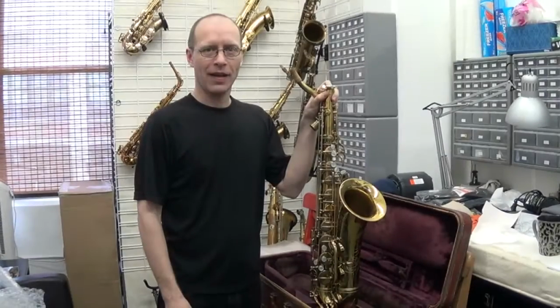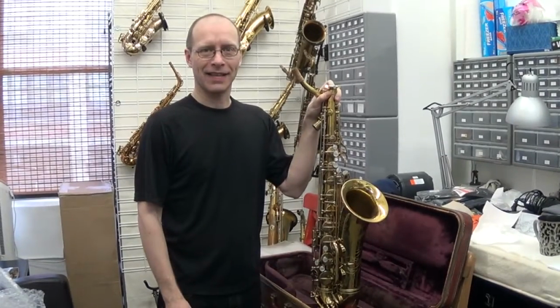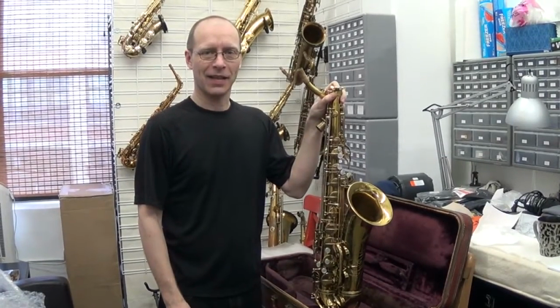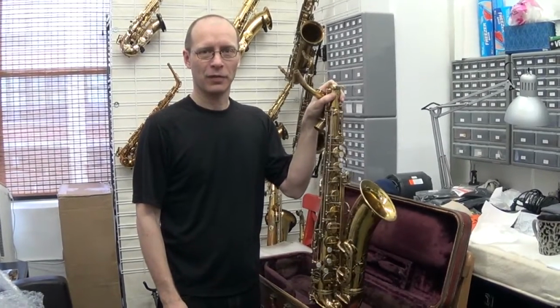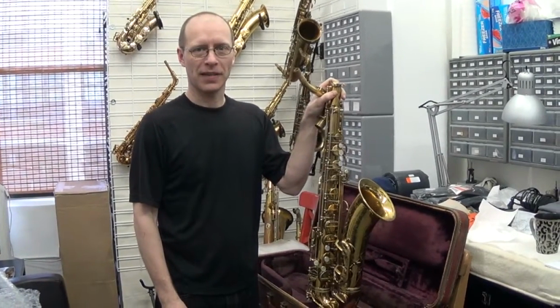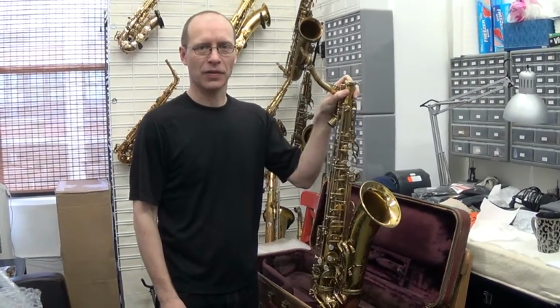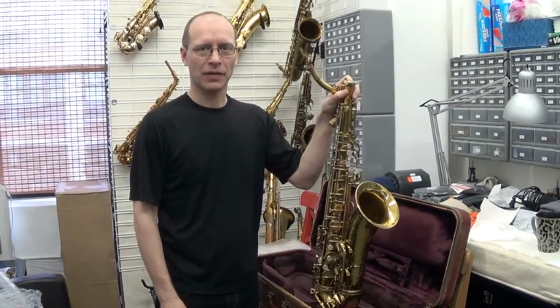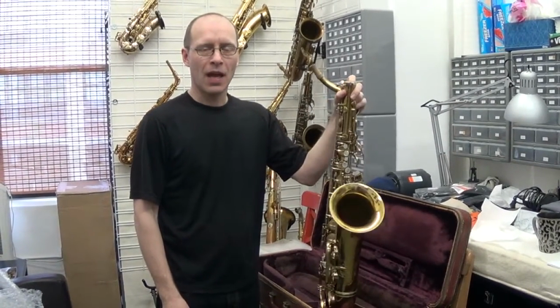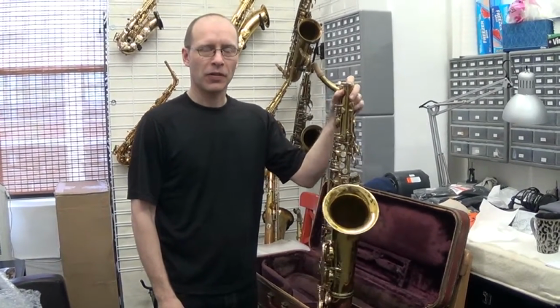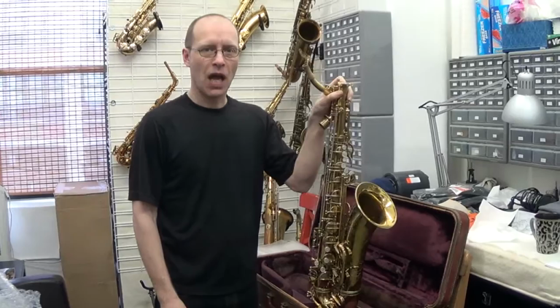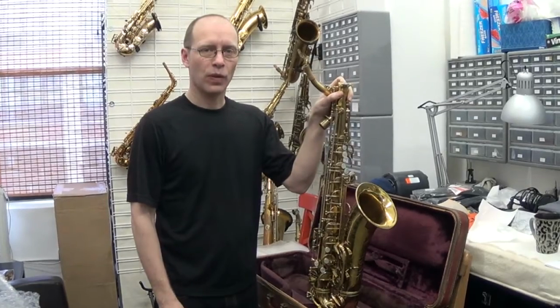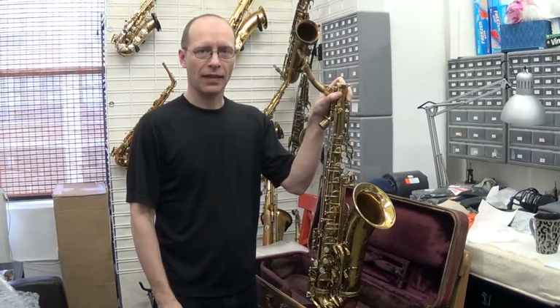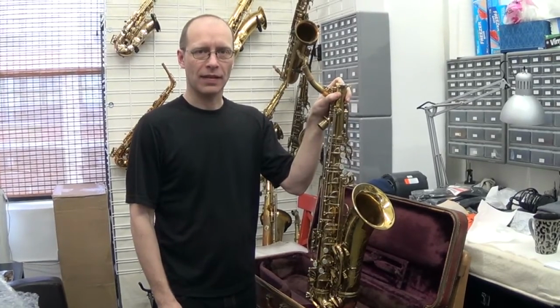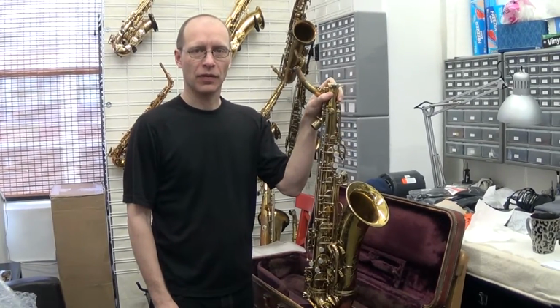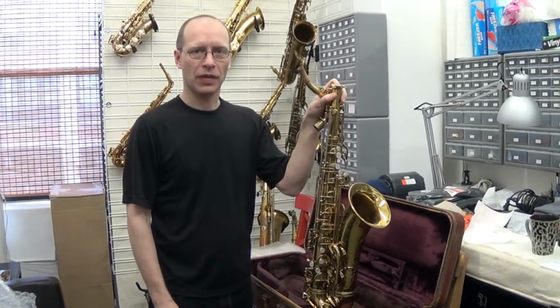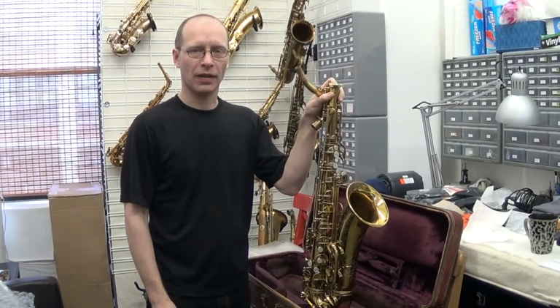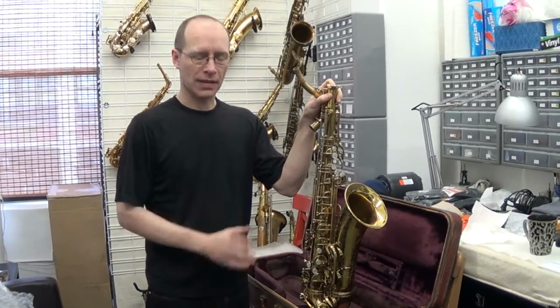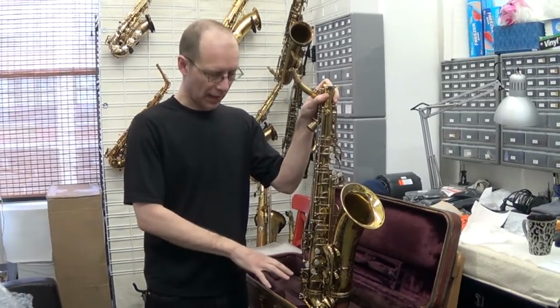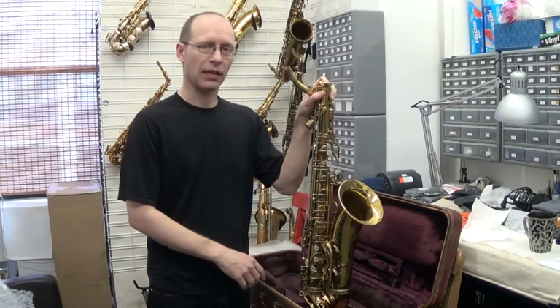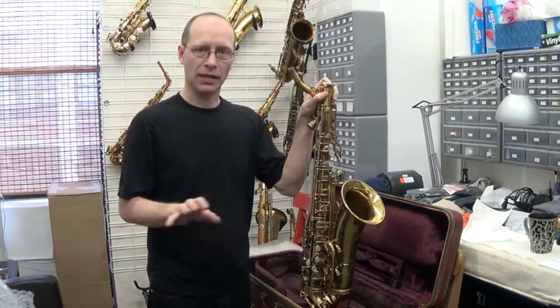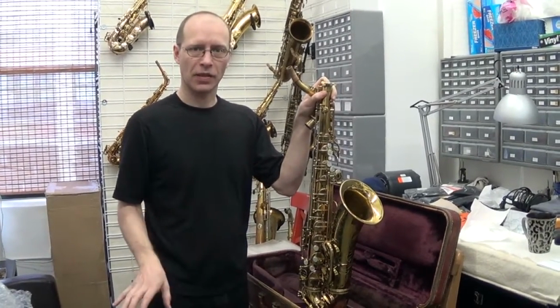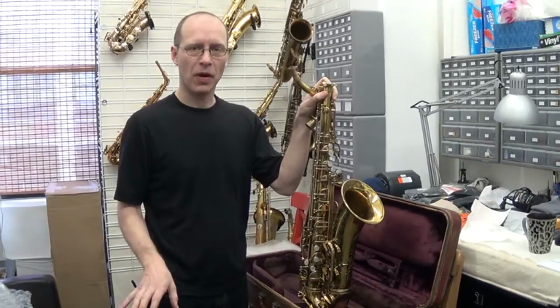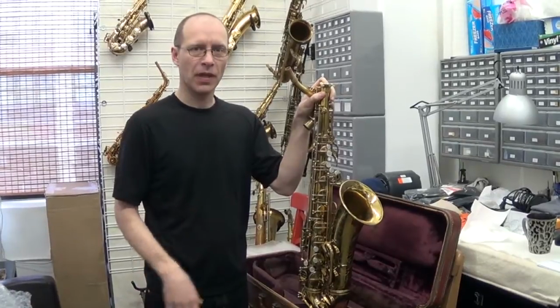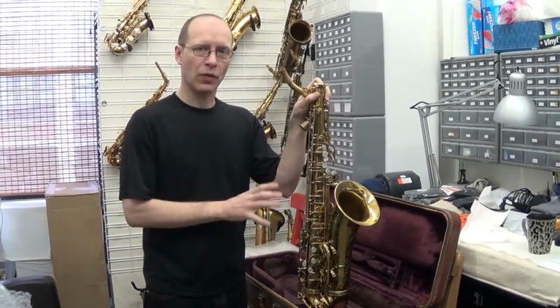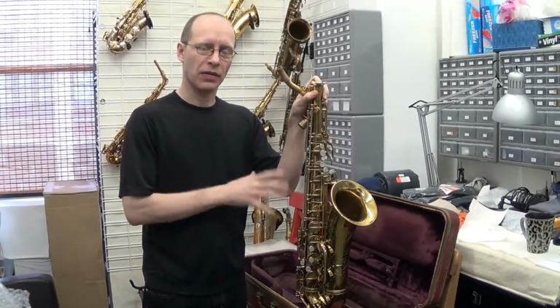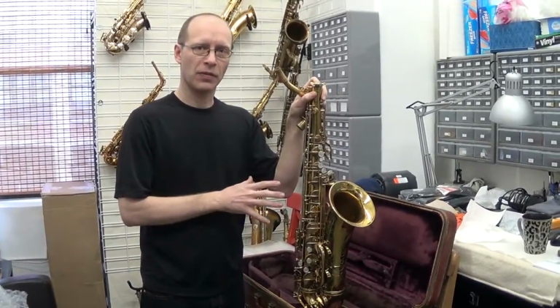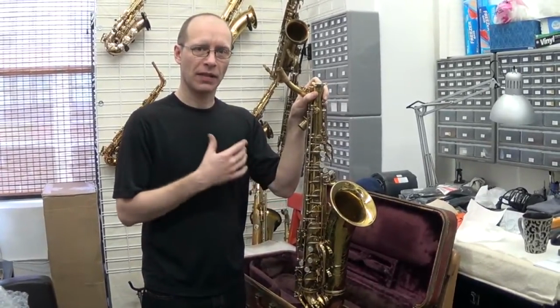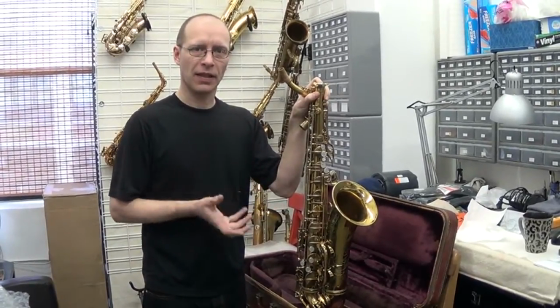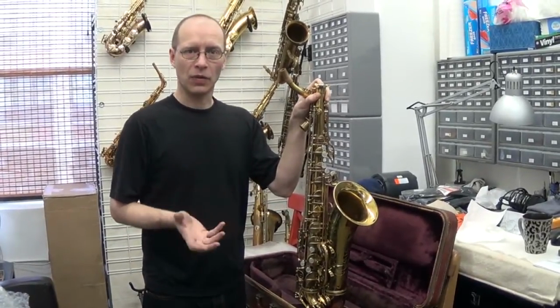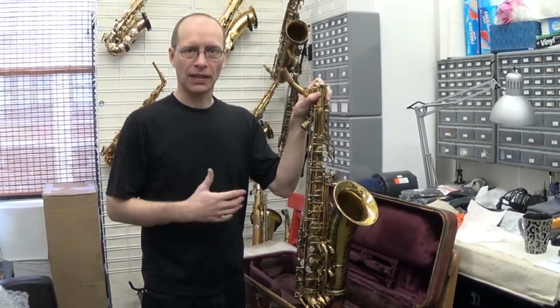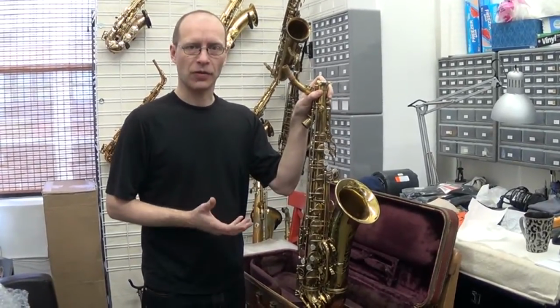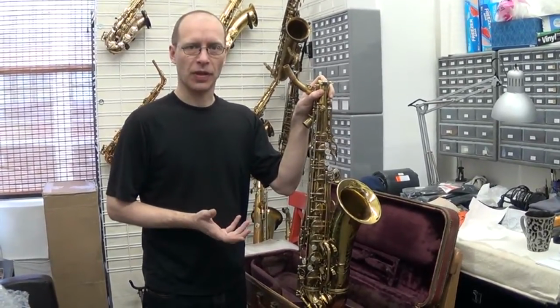Hi, this is Ken Buck from KP Saxophone Services. I'm going to show you how we pack the saxophones inside the case and then later inside the shipping box so that we can secure them so that they don't get any damage during shipping.